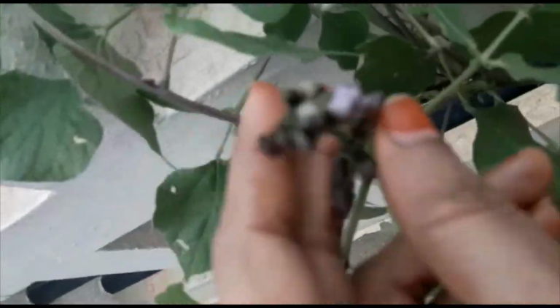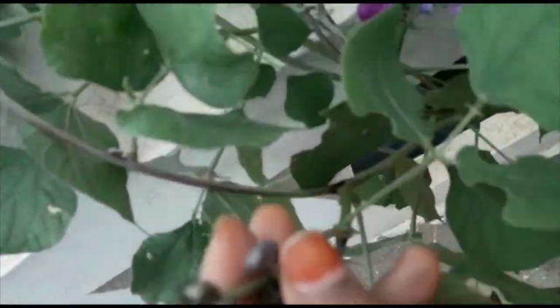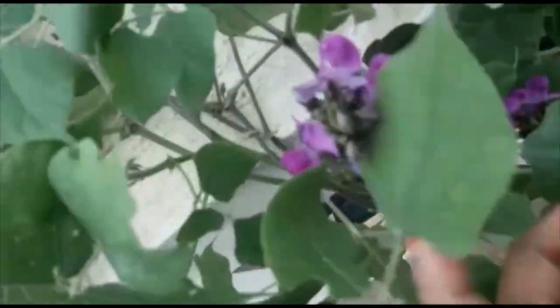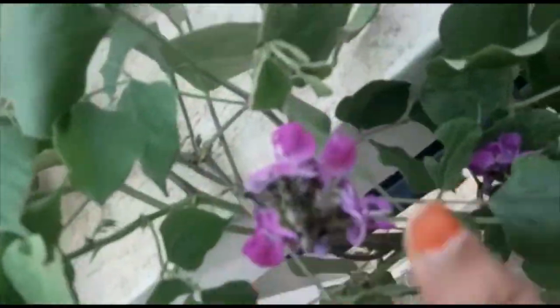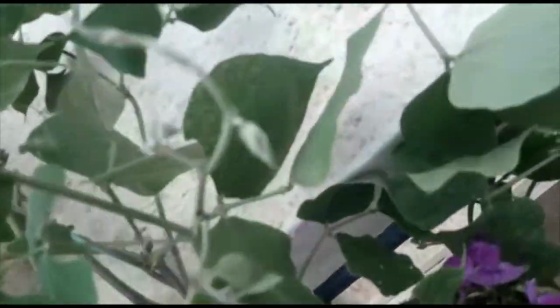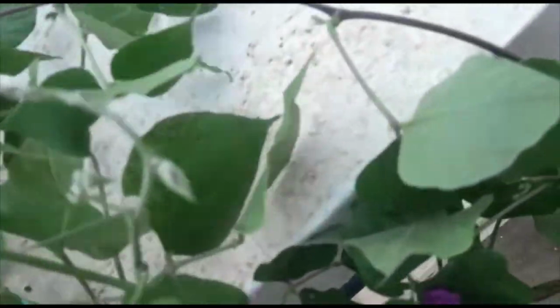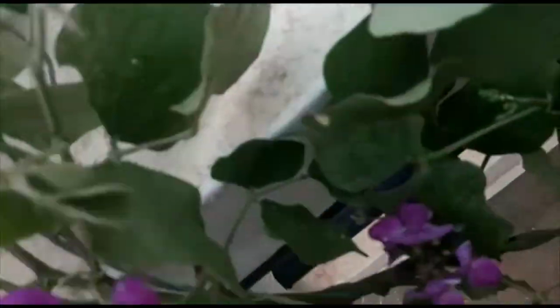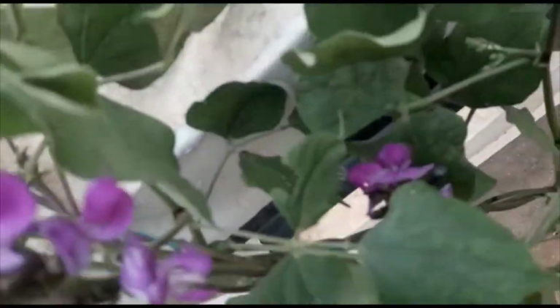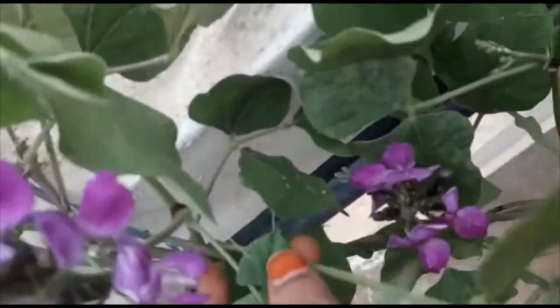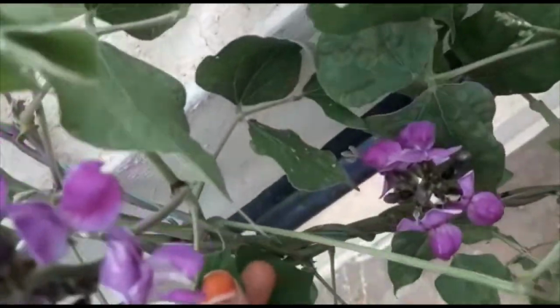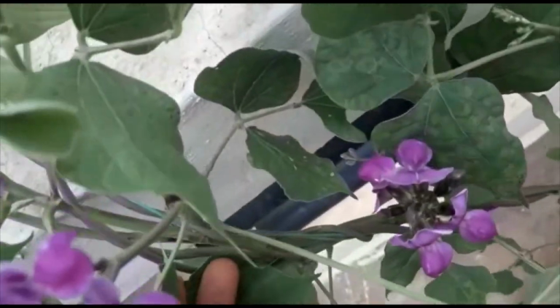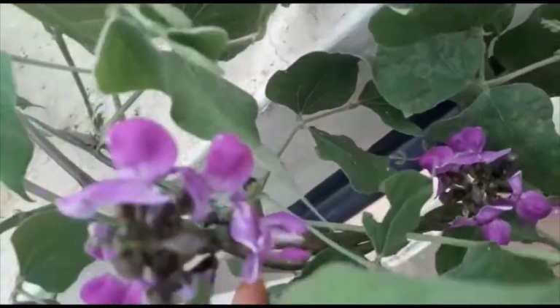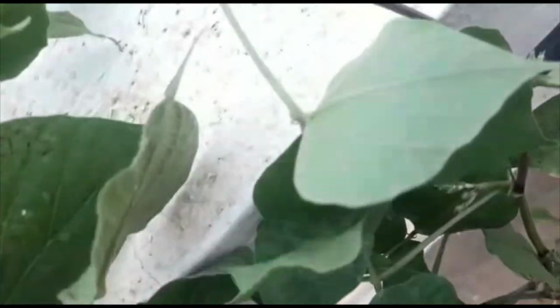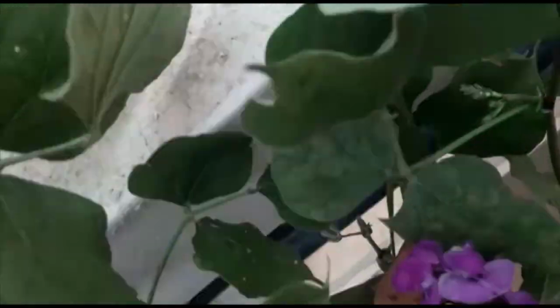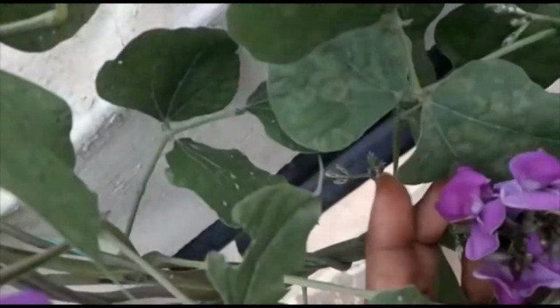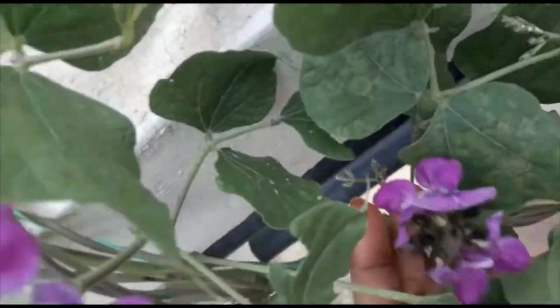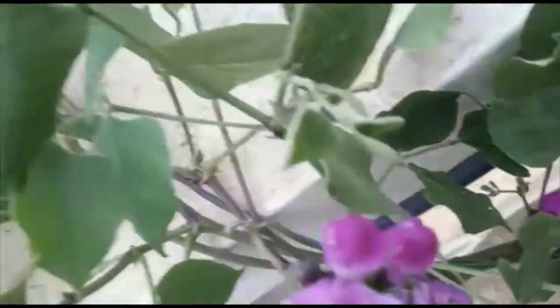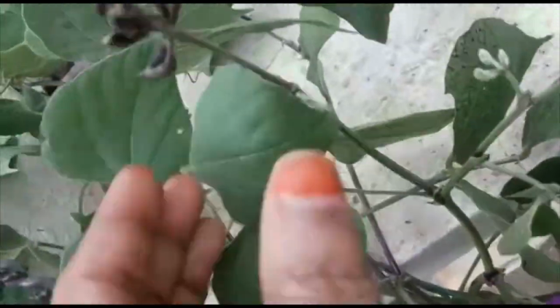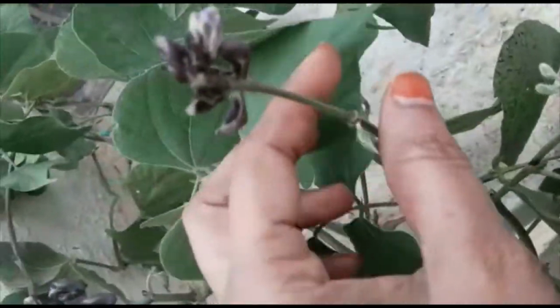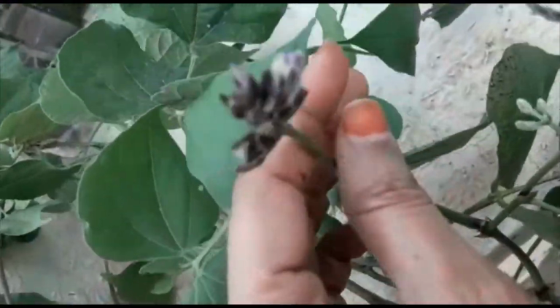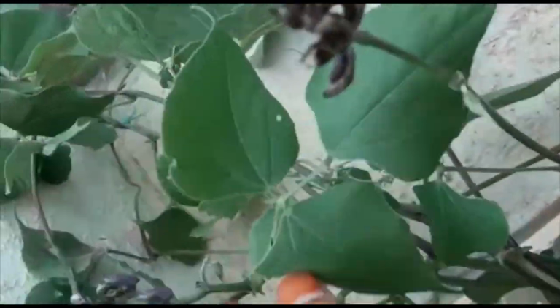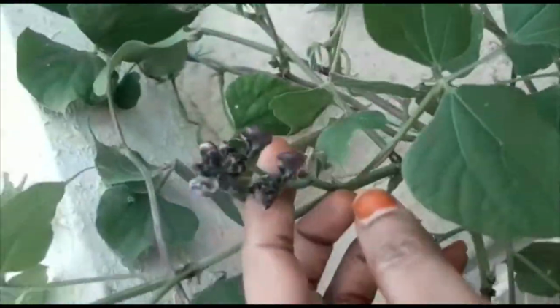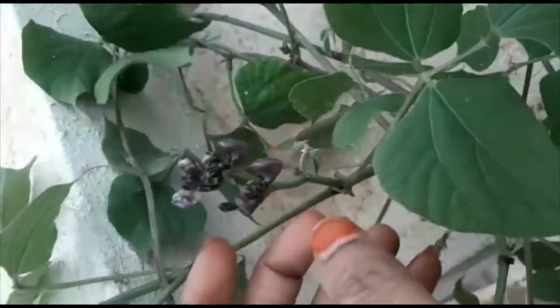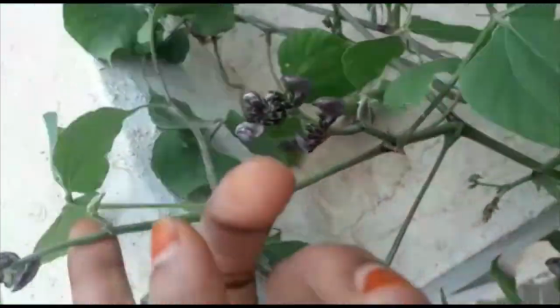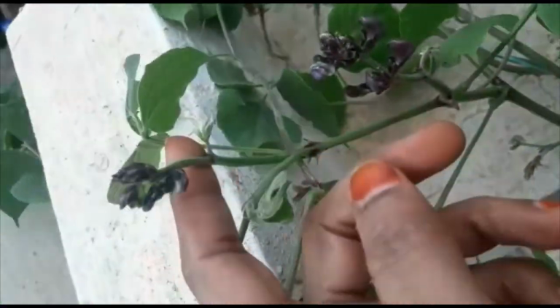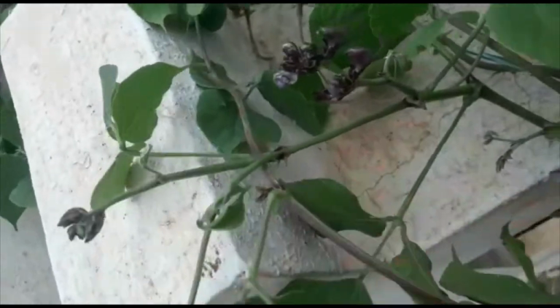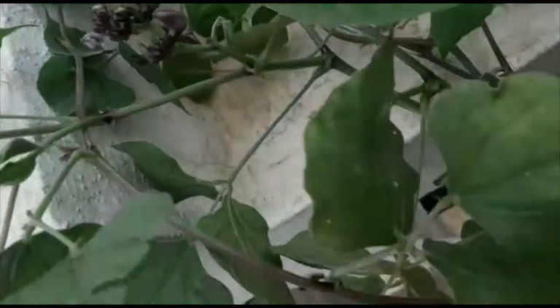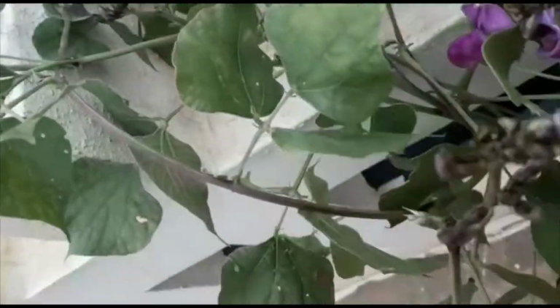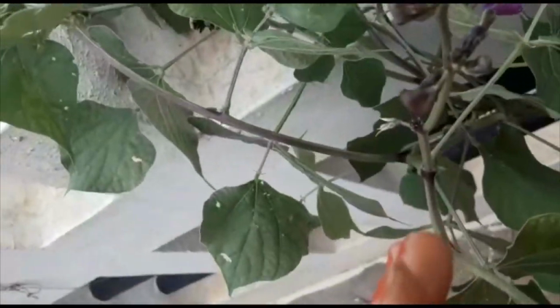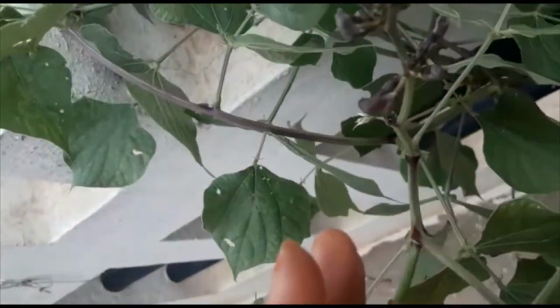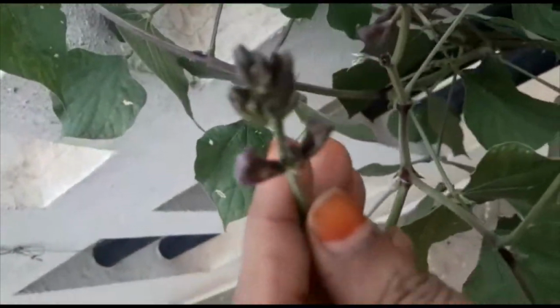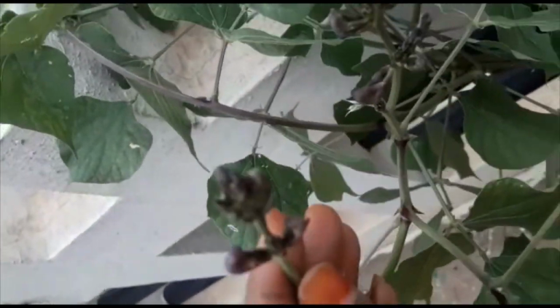This is after 1 month 20 days. The plant has grown nicely in the pot itself. You can see the buds and blooming flowers everywhere — nice purple flowers and buds everywhere. The plant is very healthy and all the leaves are very healthy.